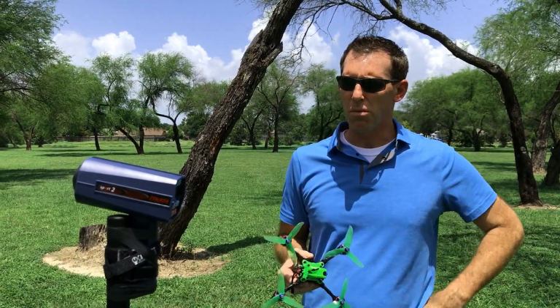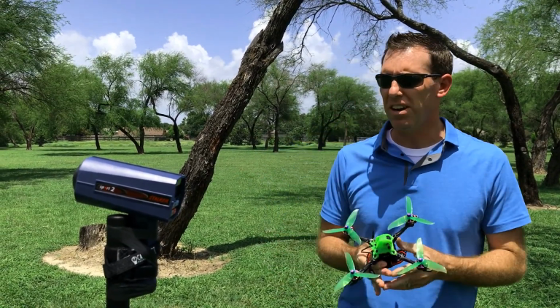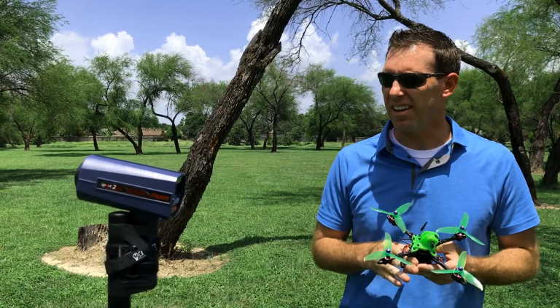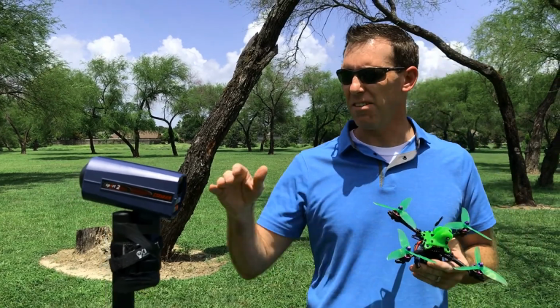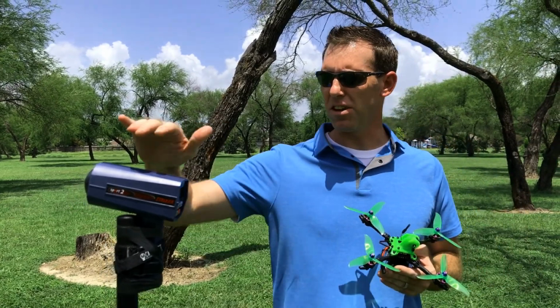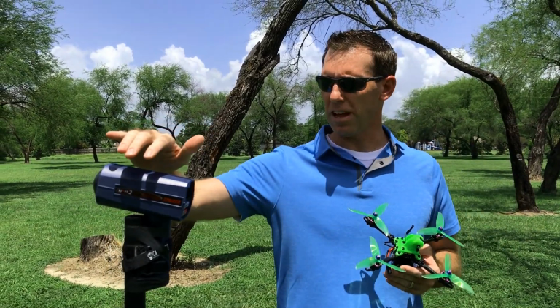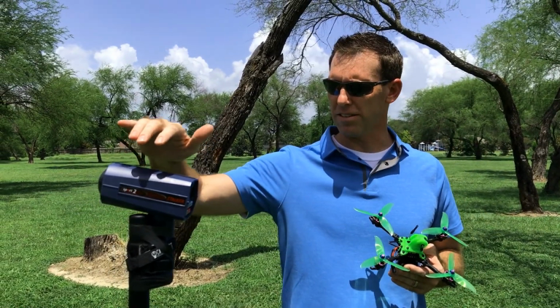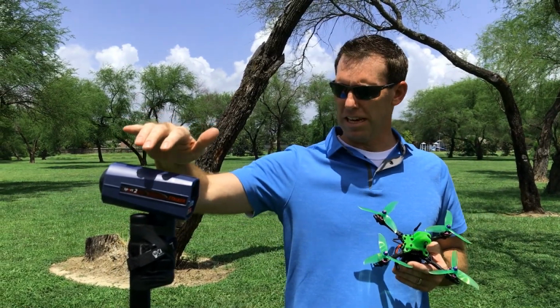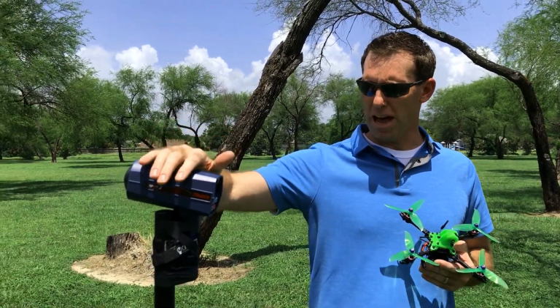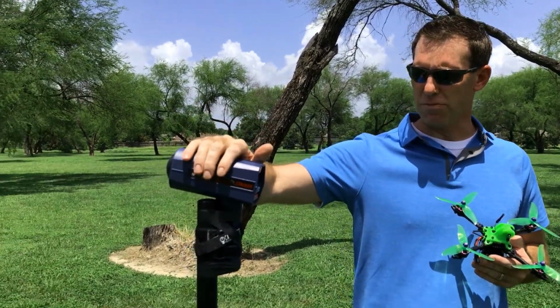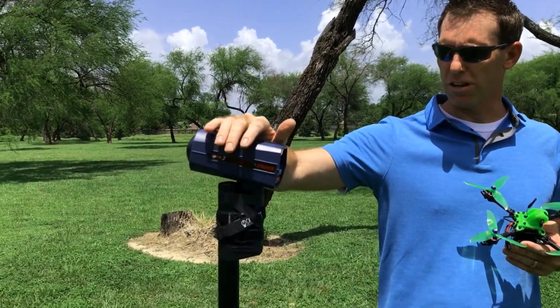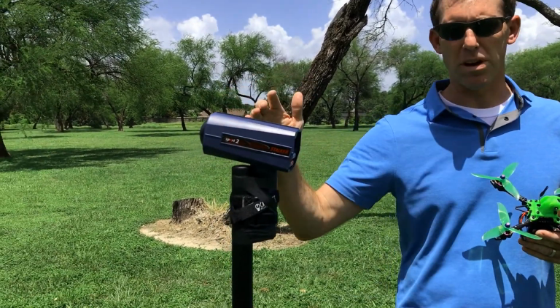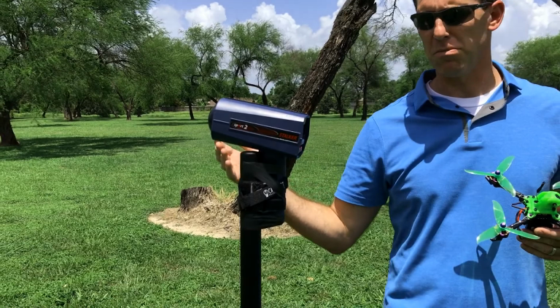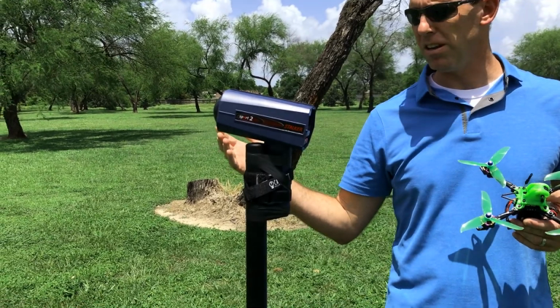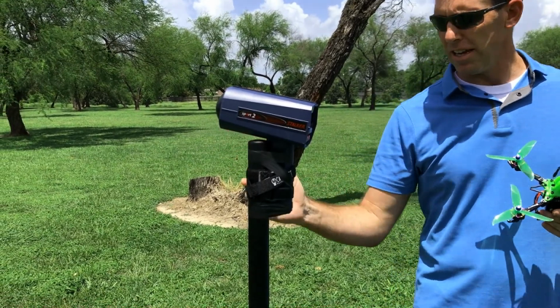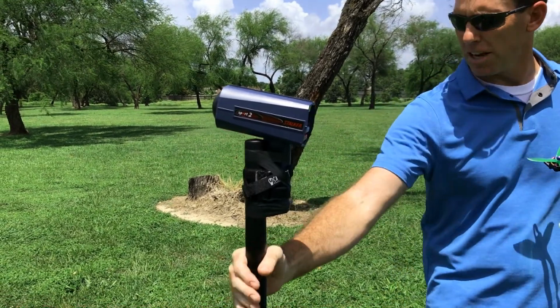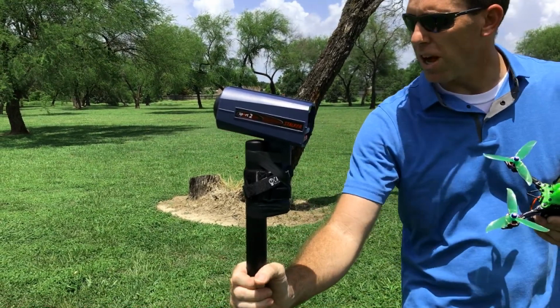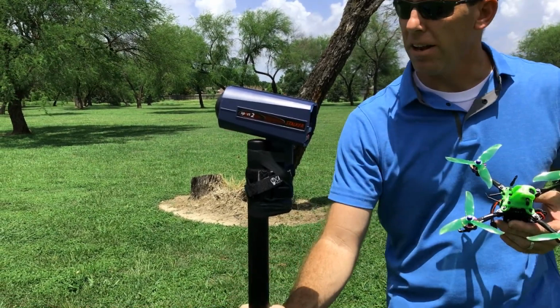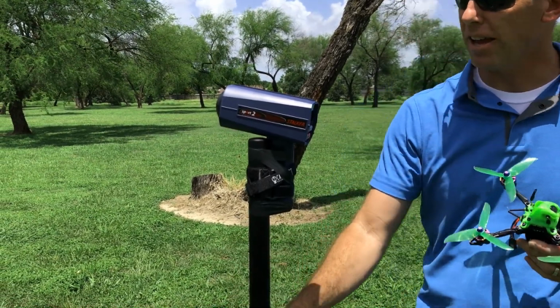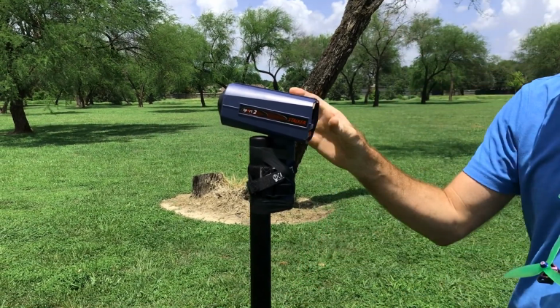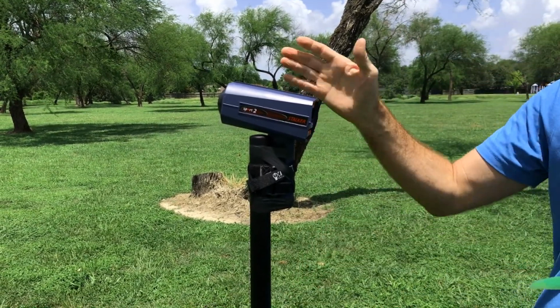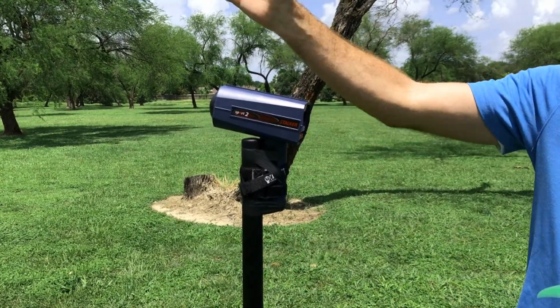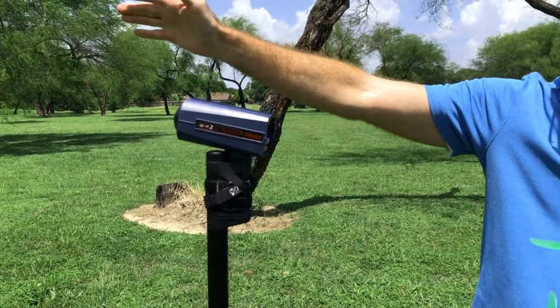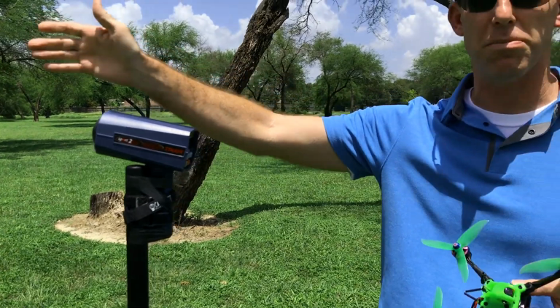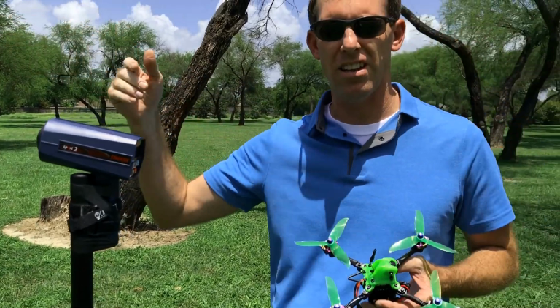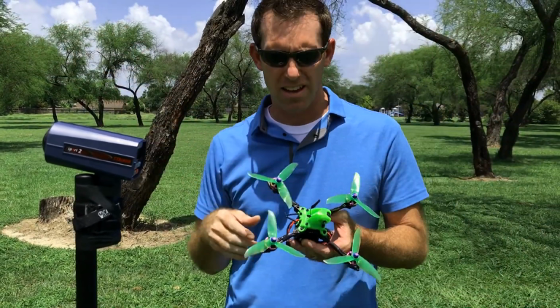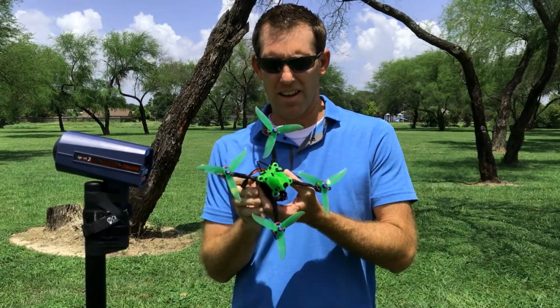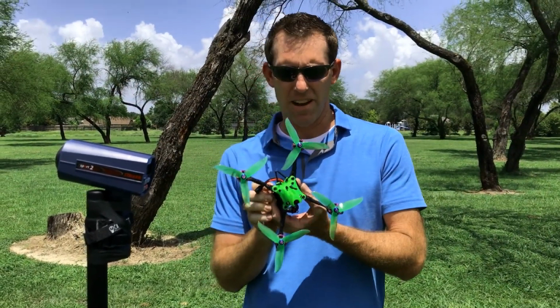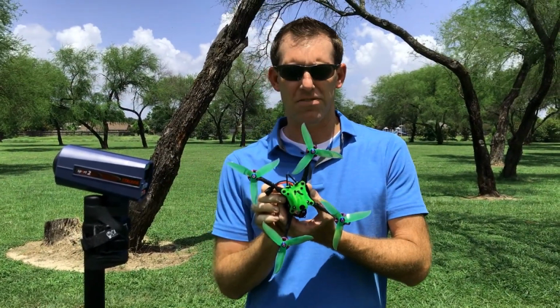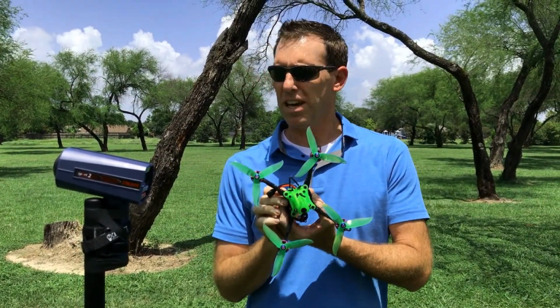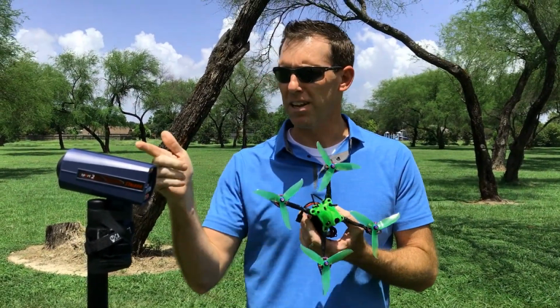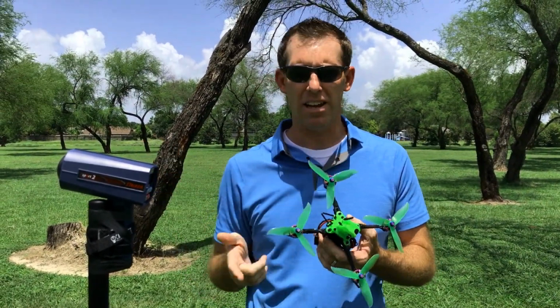What we're going to do today is see how fast it'll go. We've got this badass radar gun that we spent way too much money on, set up to a tripod, and we are going to set this thing to continually read the speed and fly this as fast as we can — hopefully not hitting it.